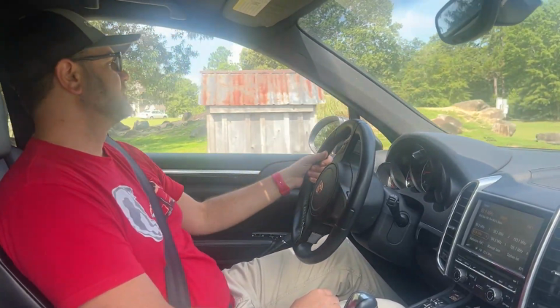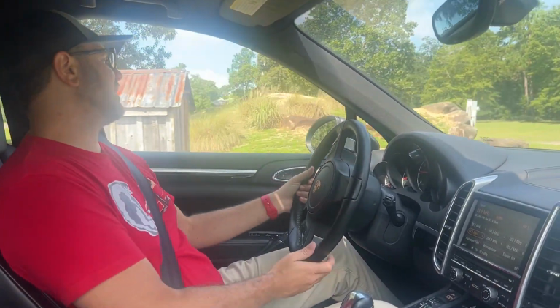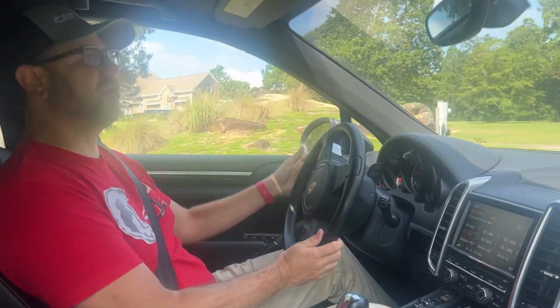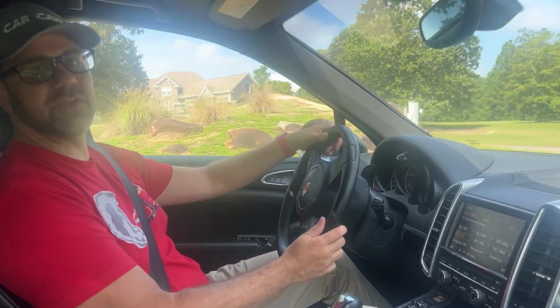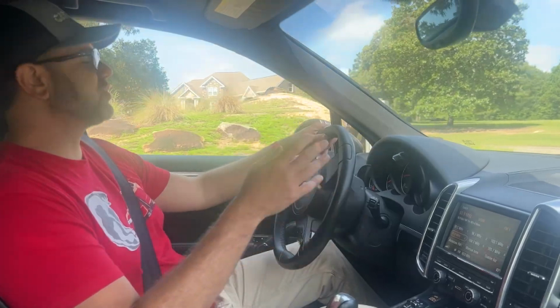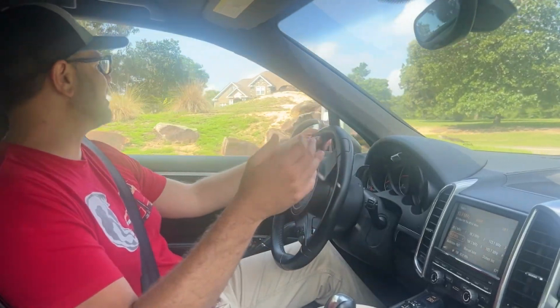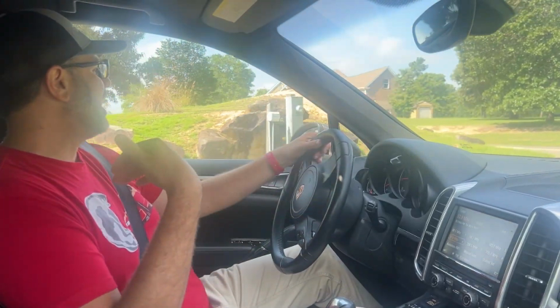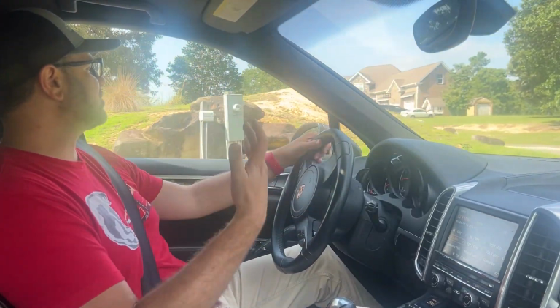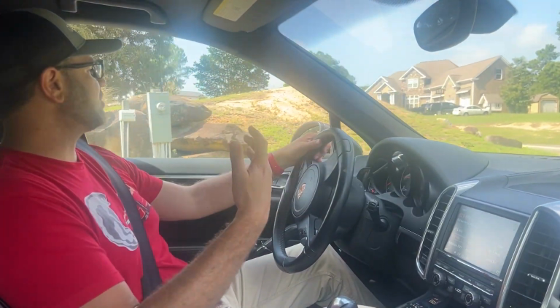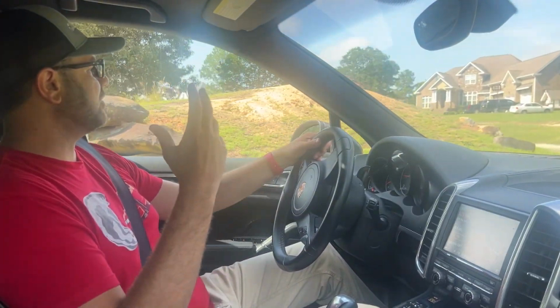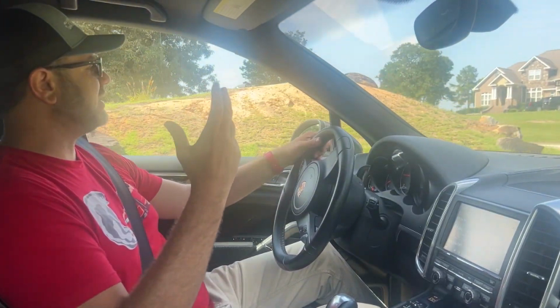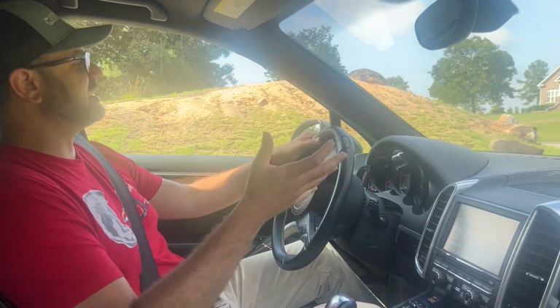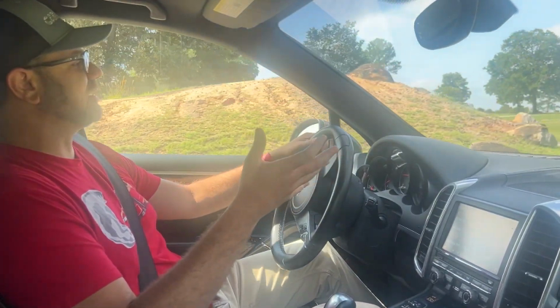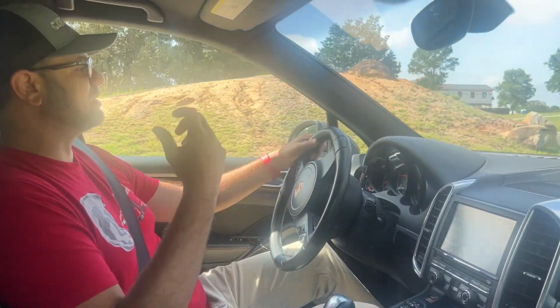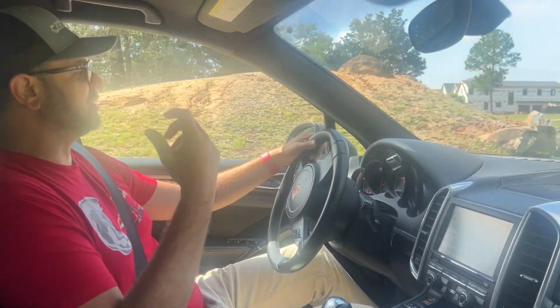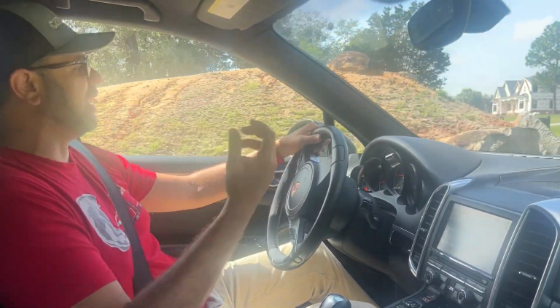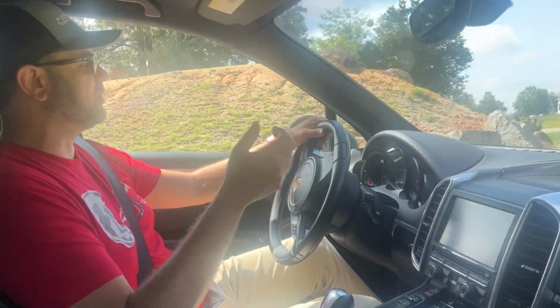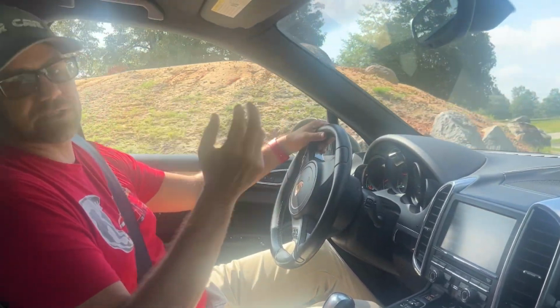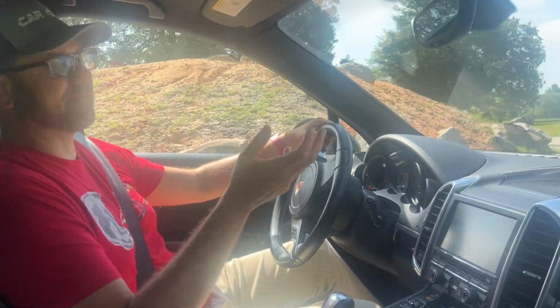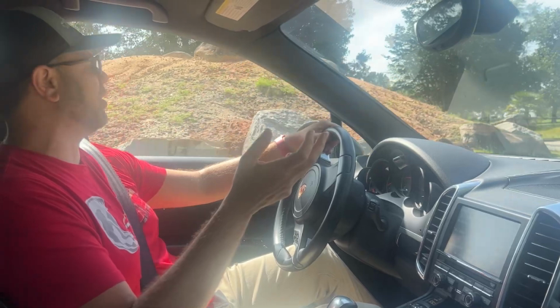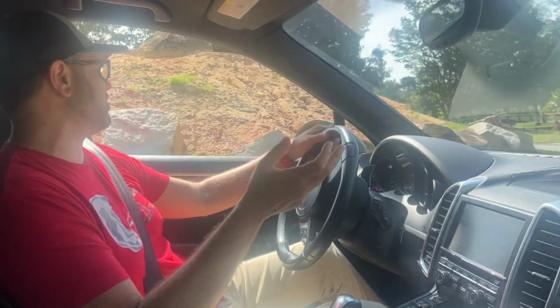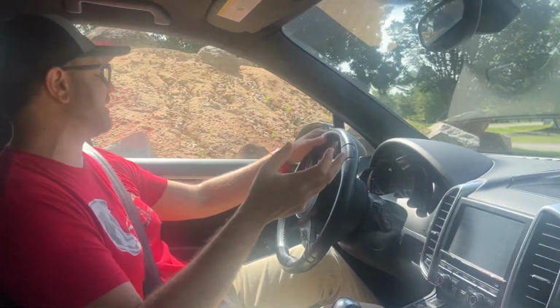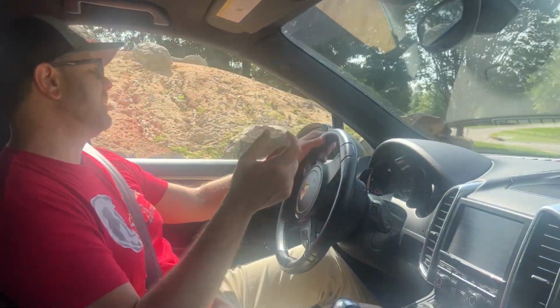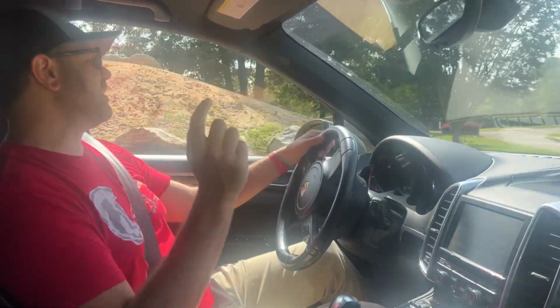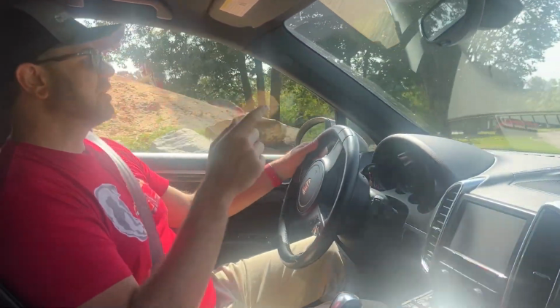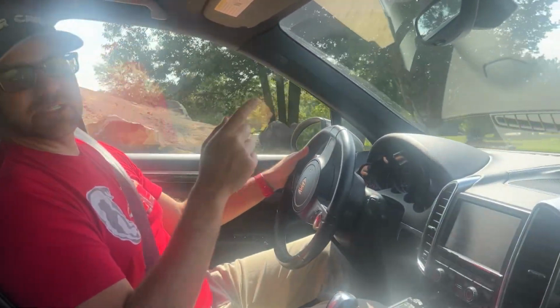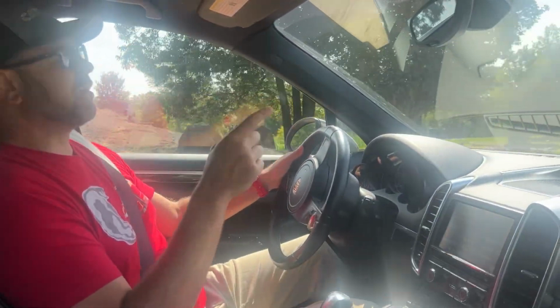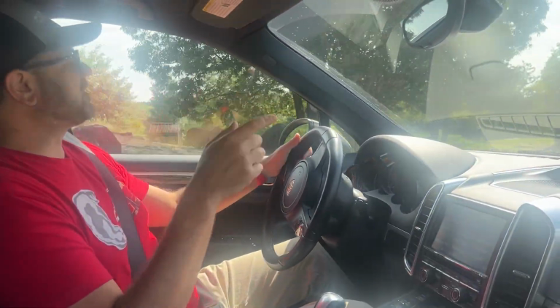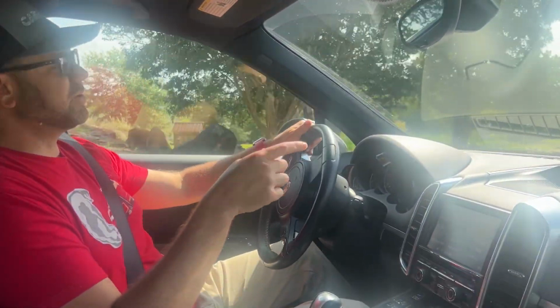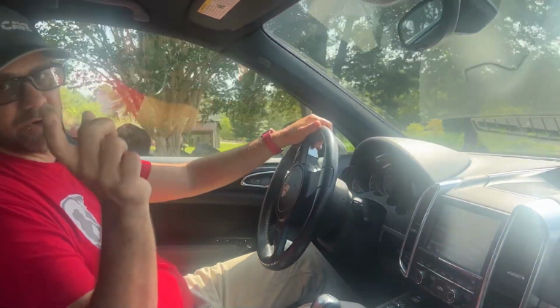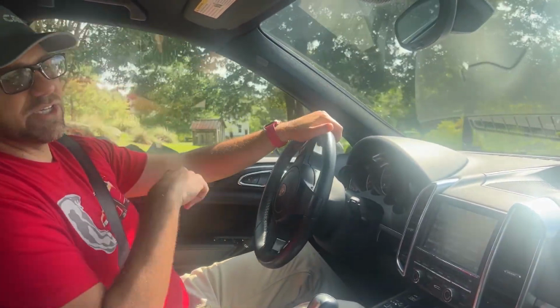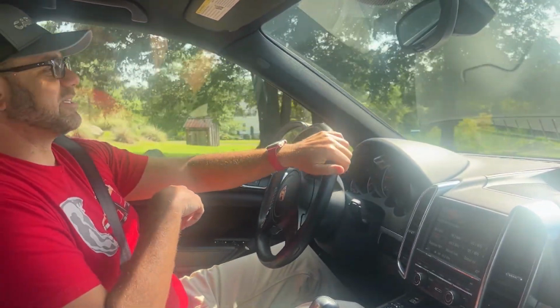Hopefully you've enjoyed this. I just wanted to show you that I did get something actually reliable, especially after buying the G-Wagon. Like, subscribe, share — we'll catch you next time.